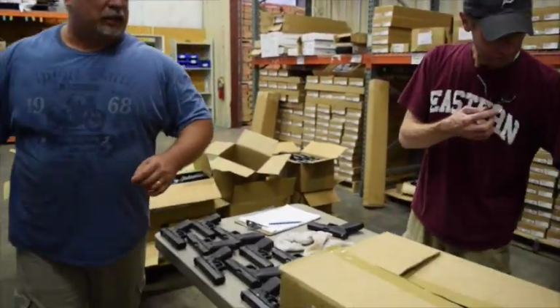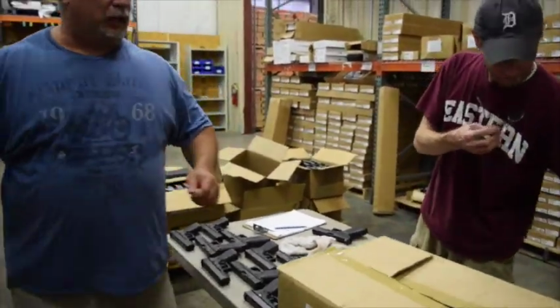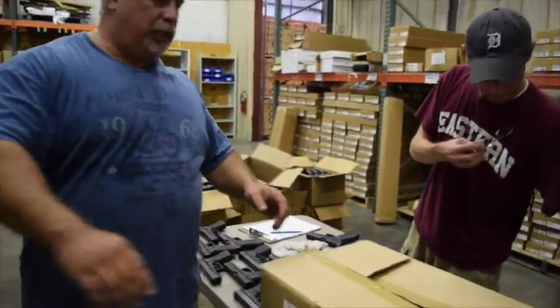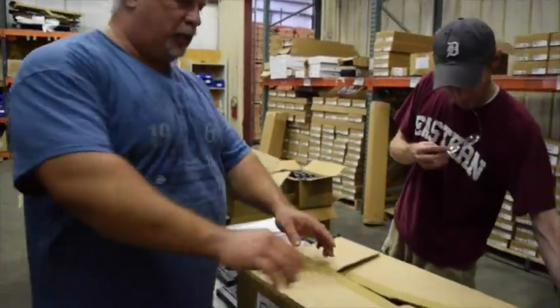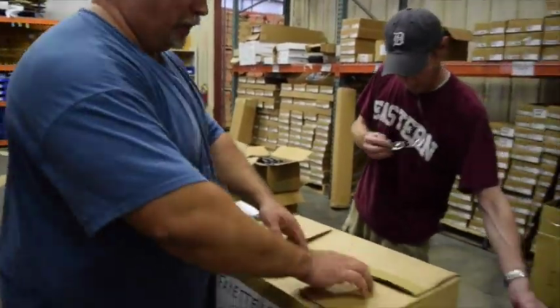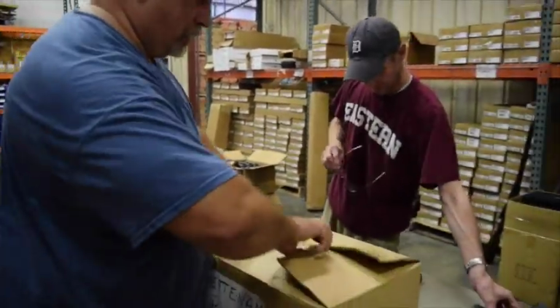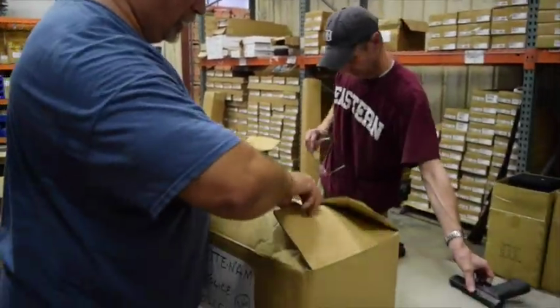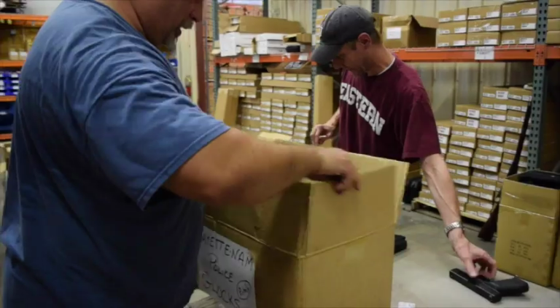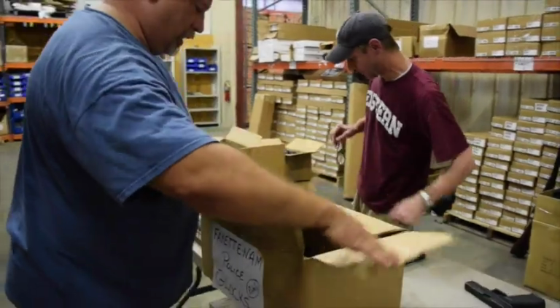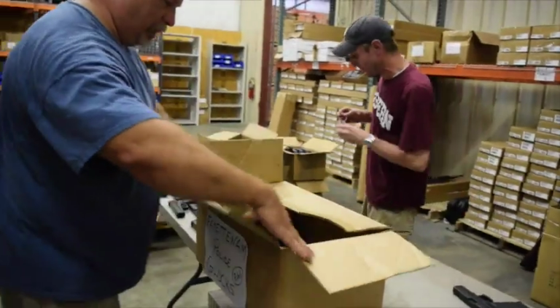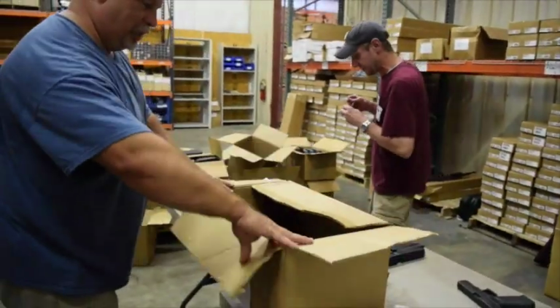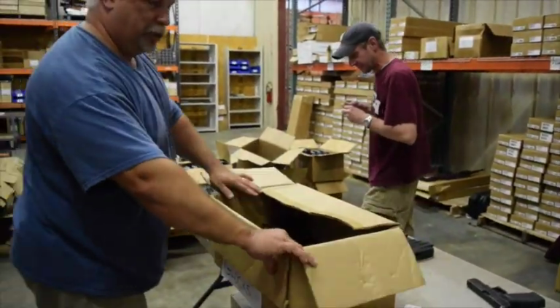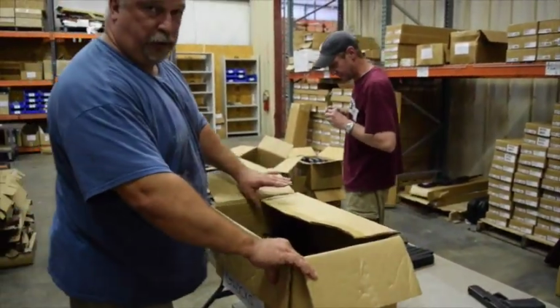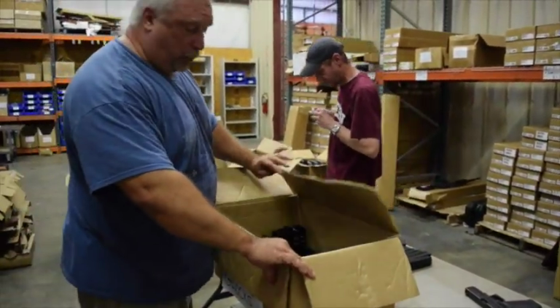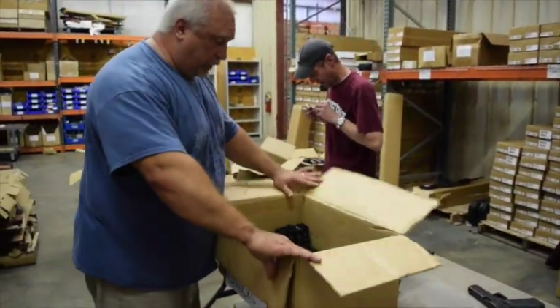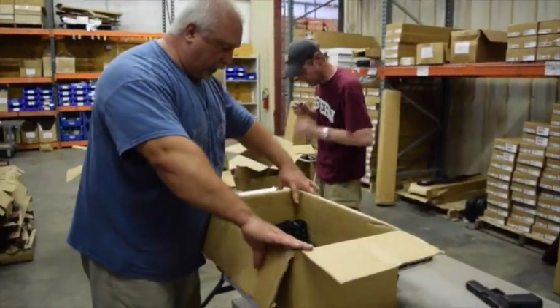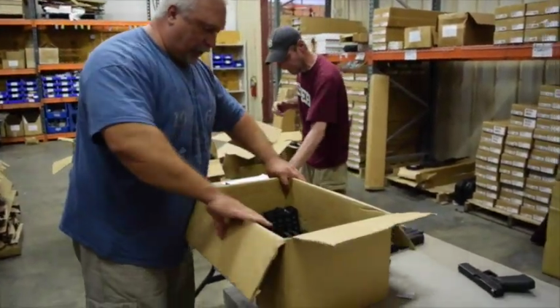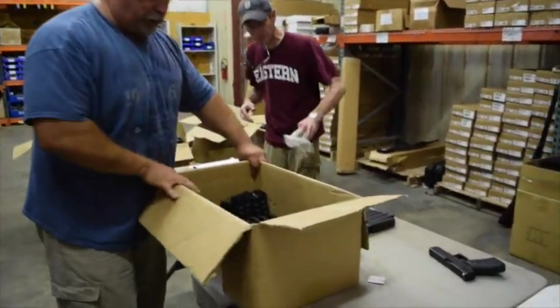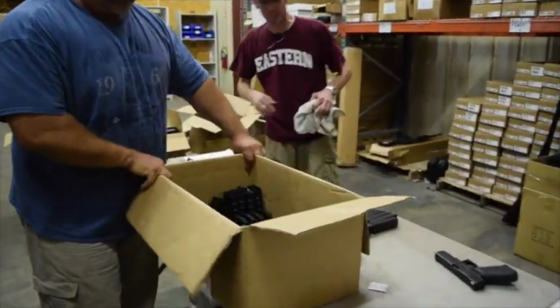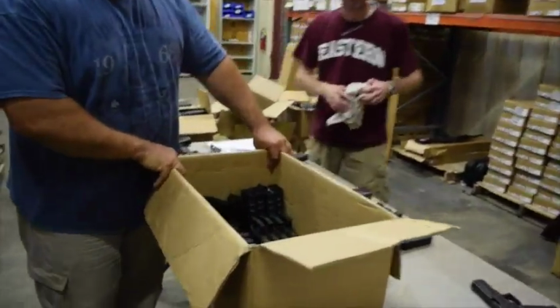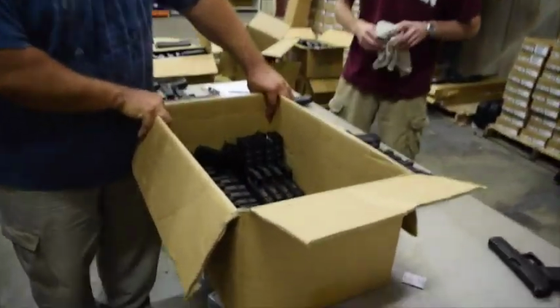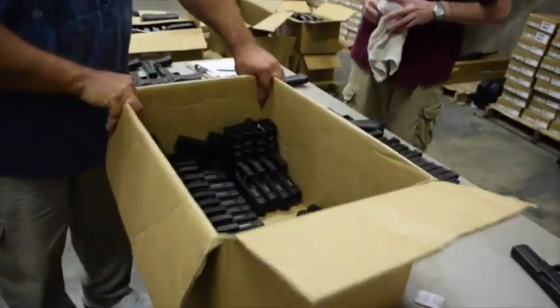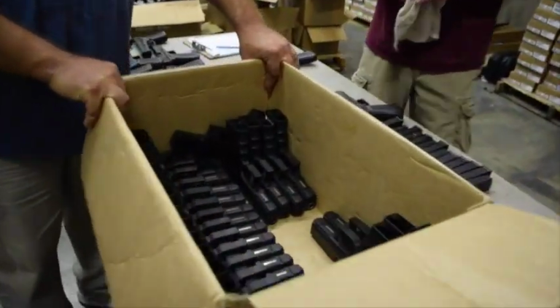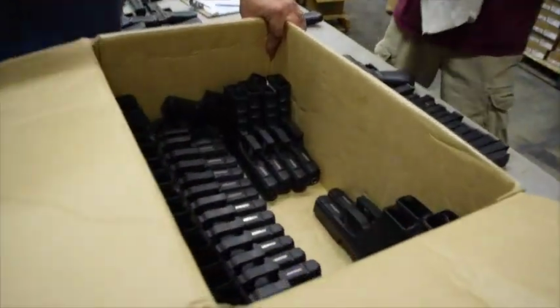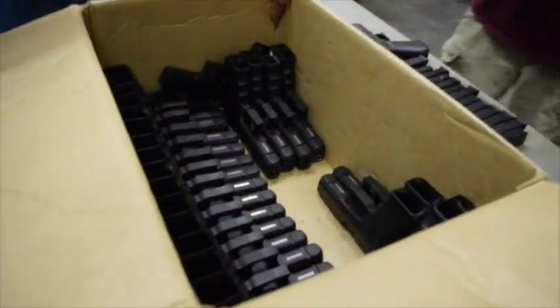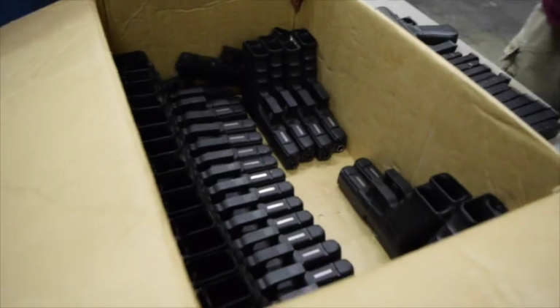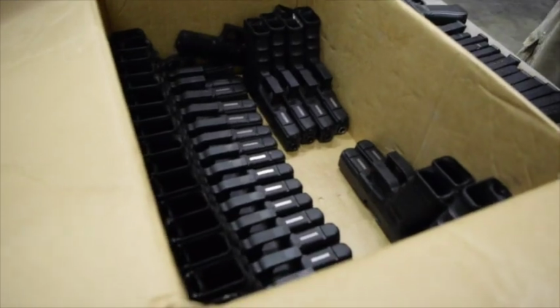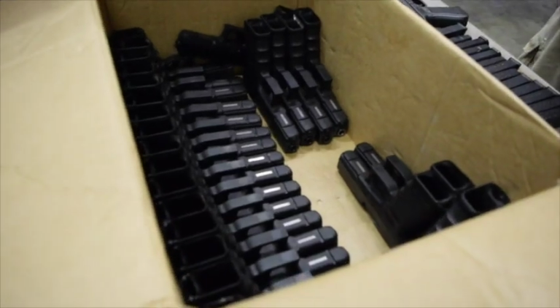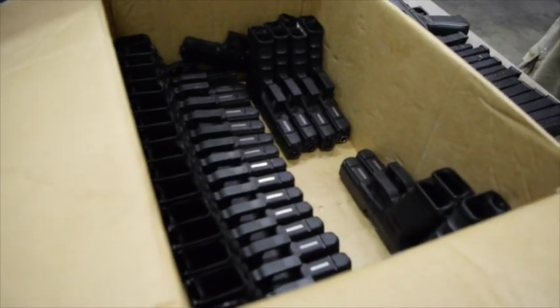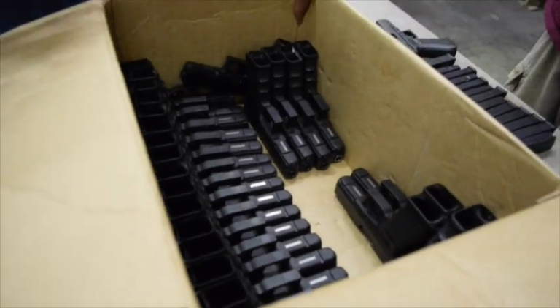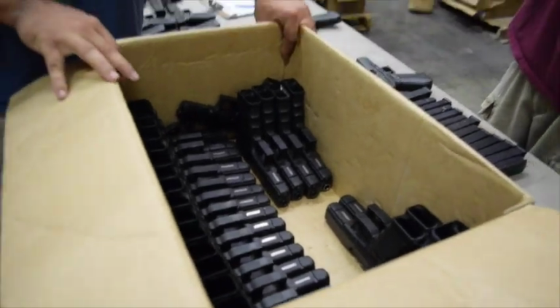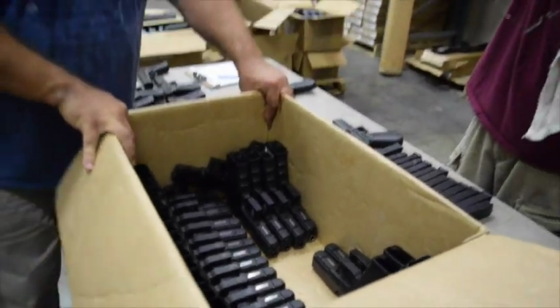Take a look here — here's a few more of the .22s they're working on. It's hot out here in the warehouse.